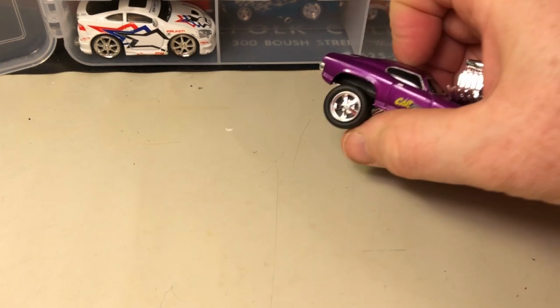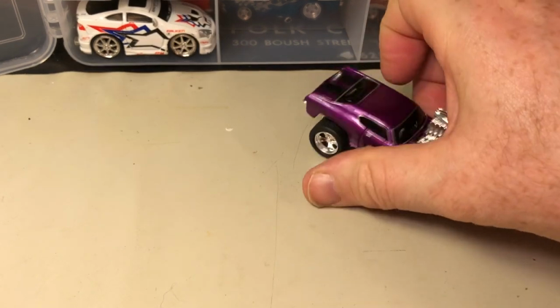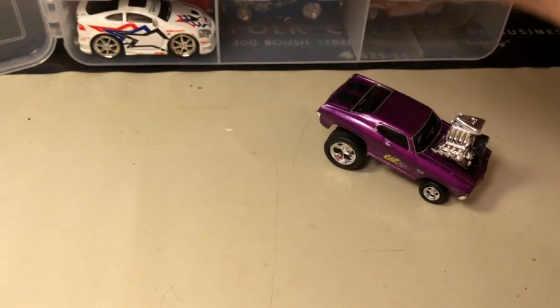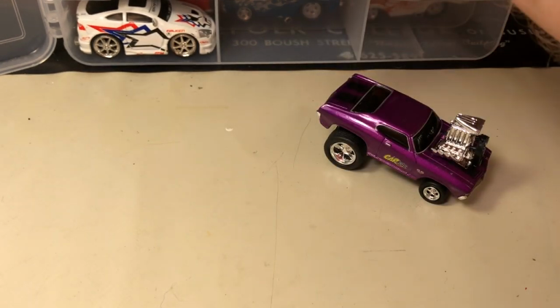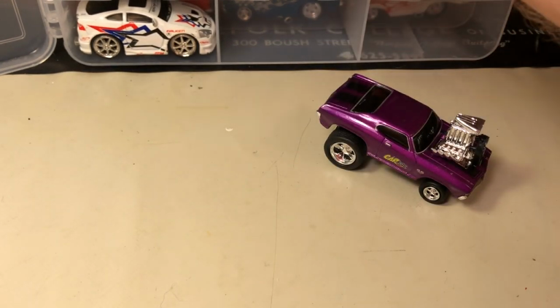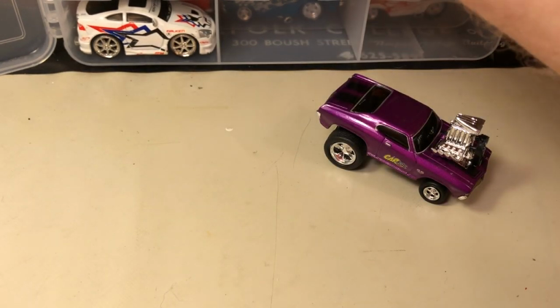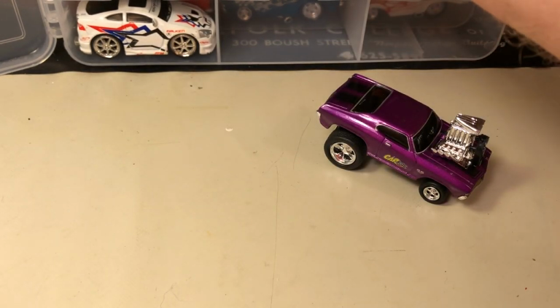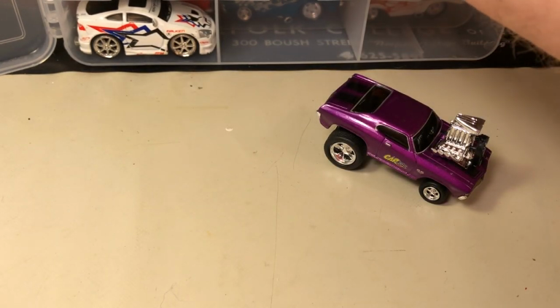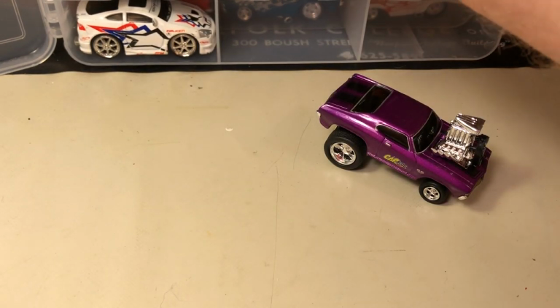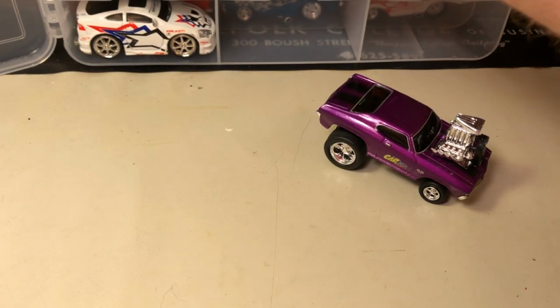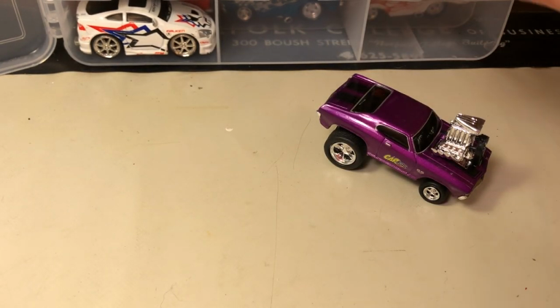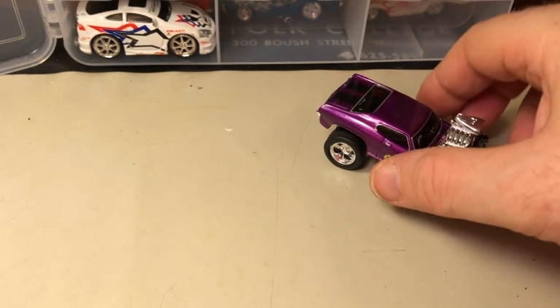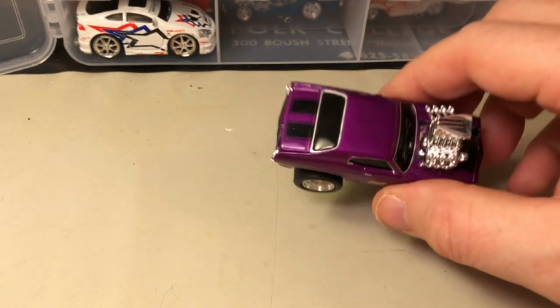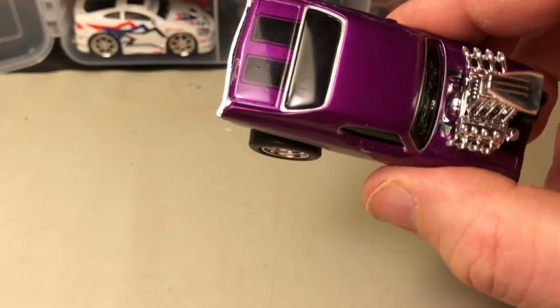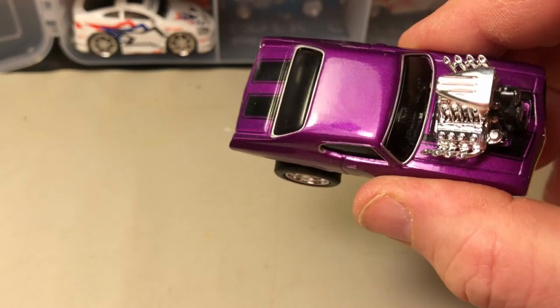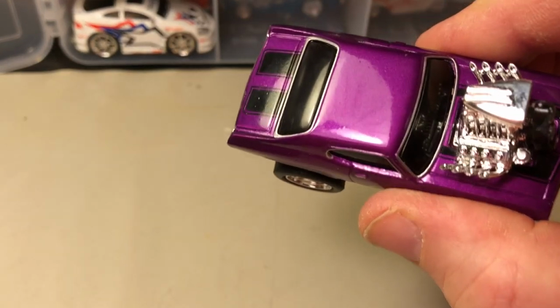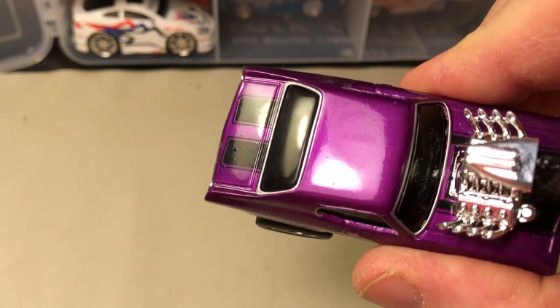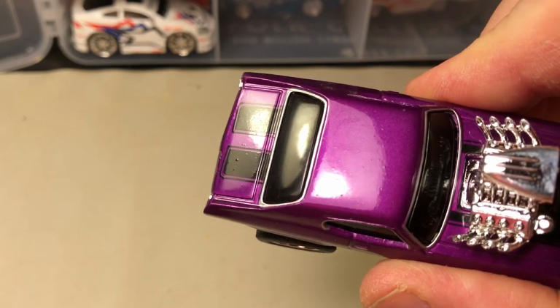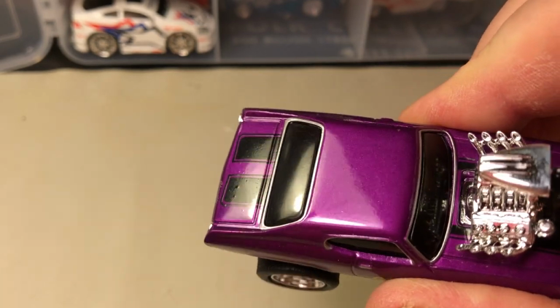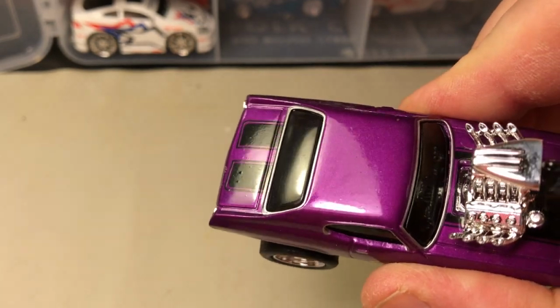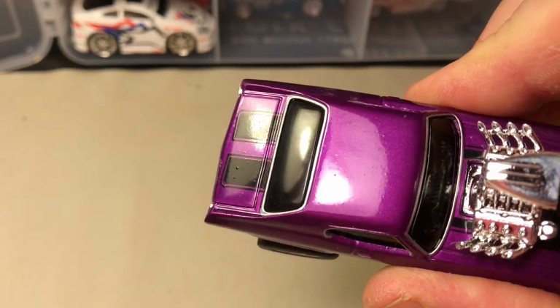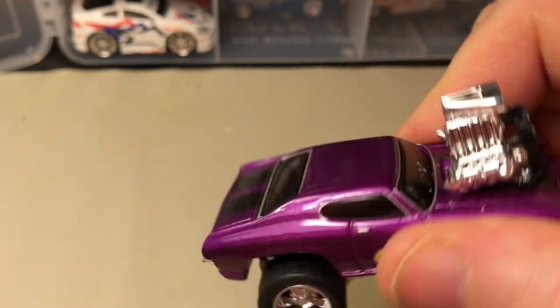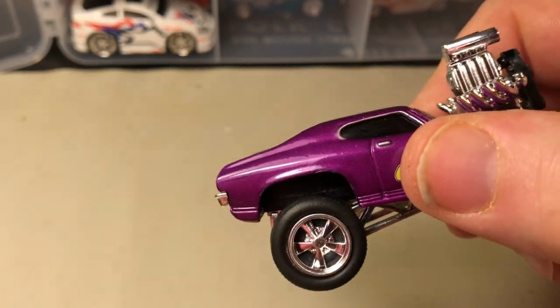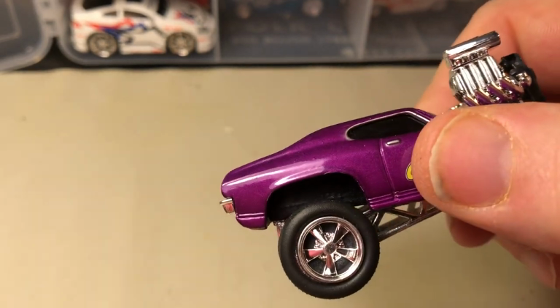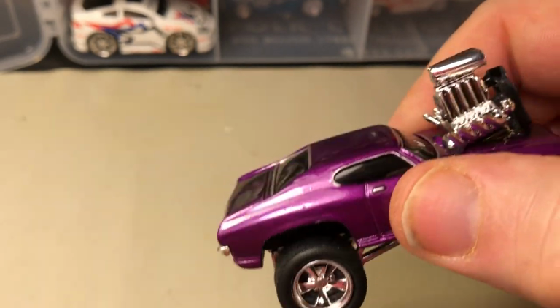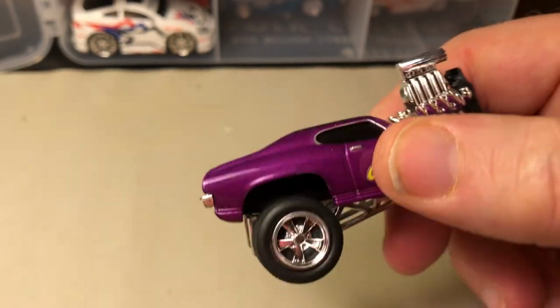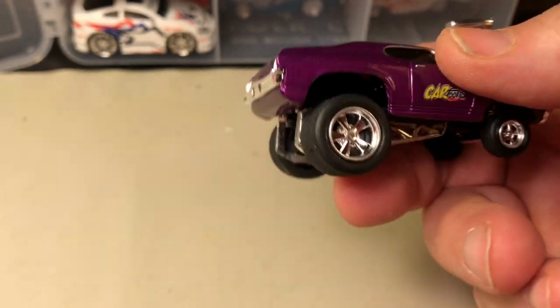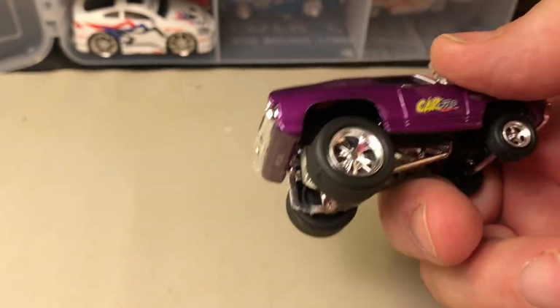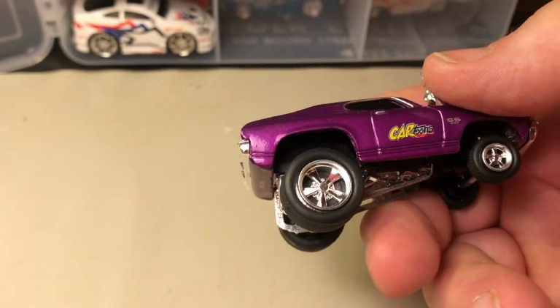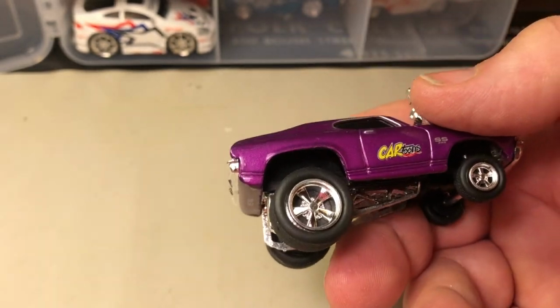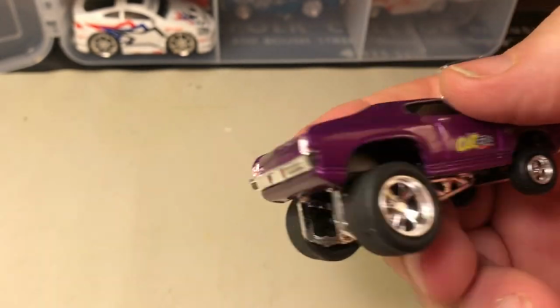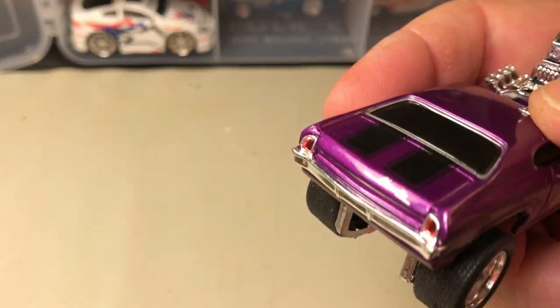Here's a '69 Chevelle — looking in this light it looks like a magenta. Again, cartoons series.